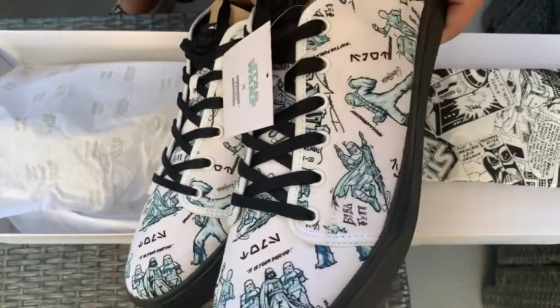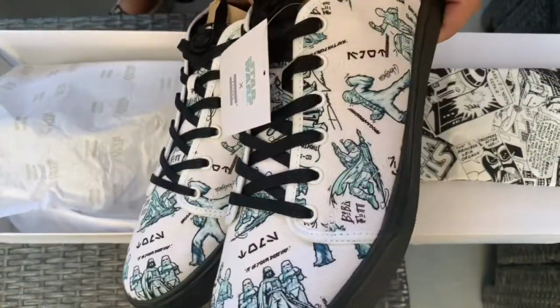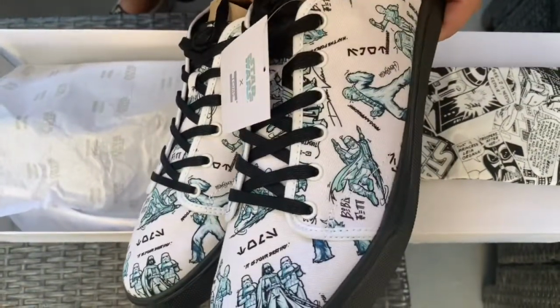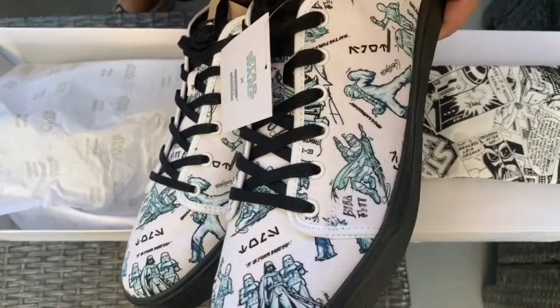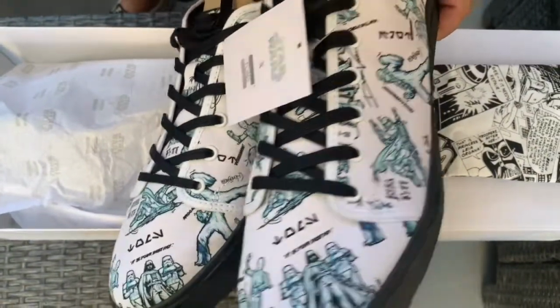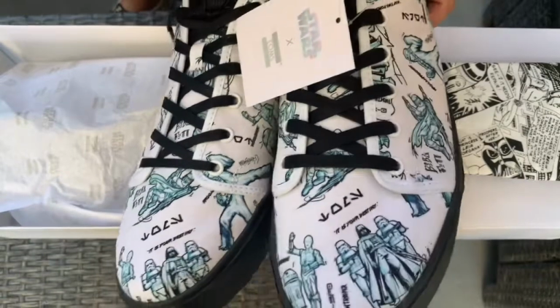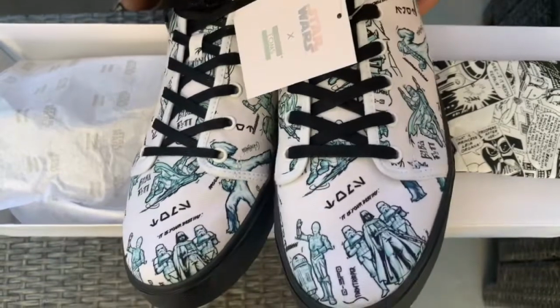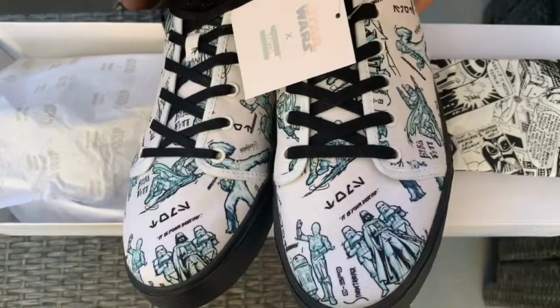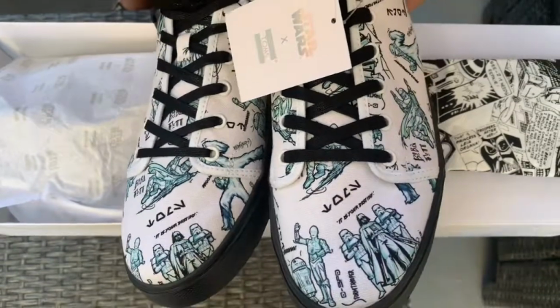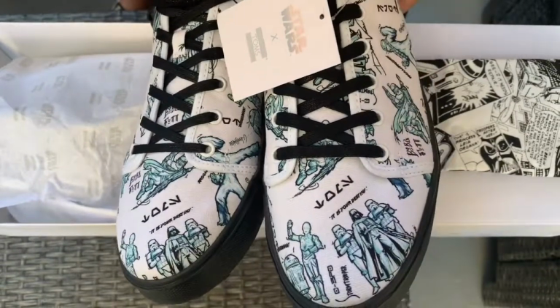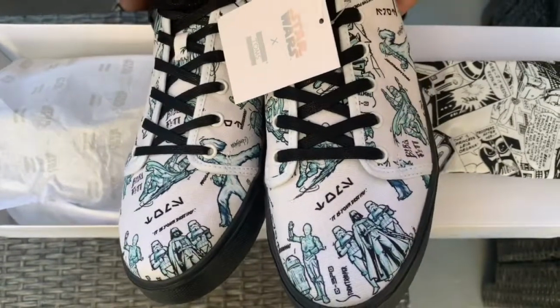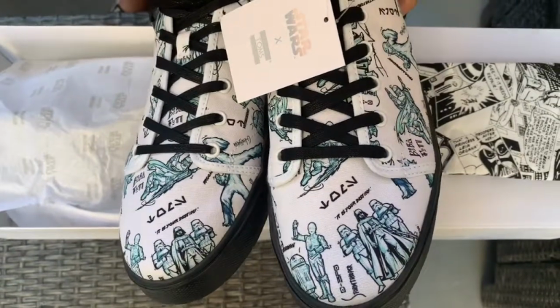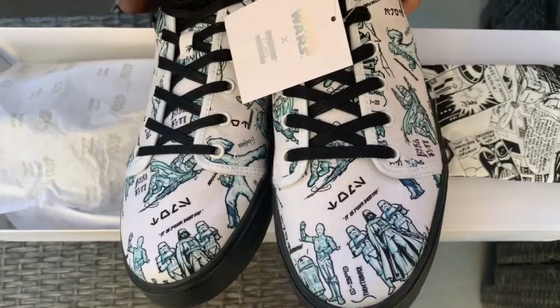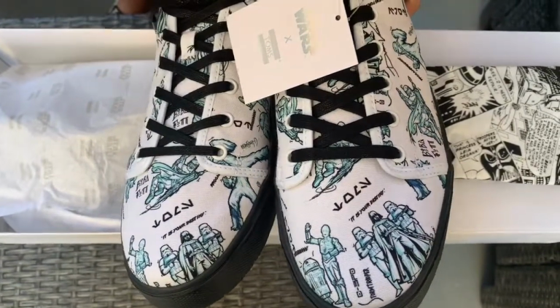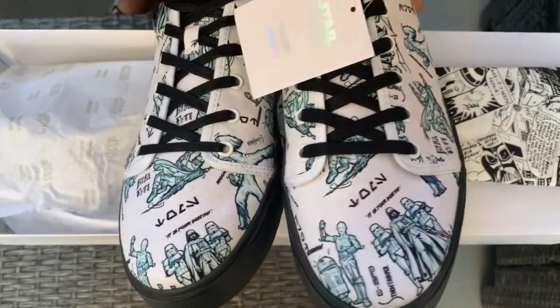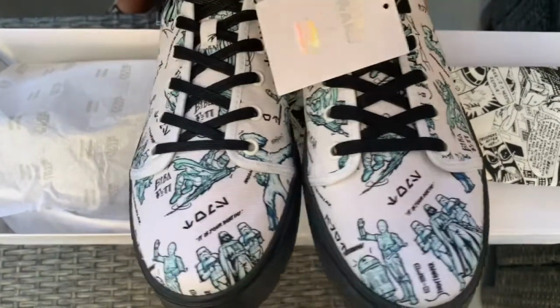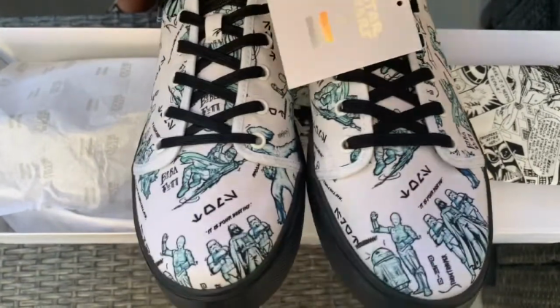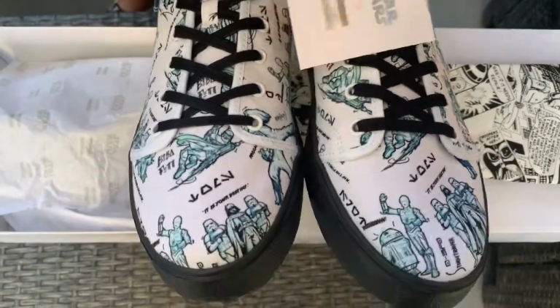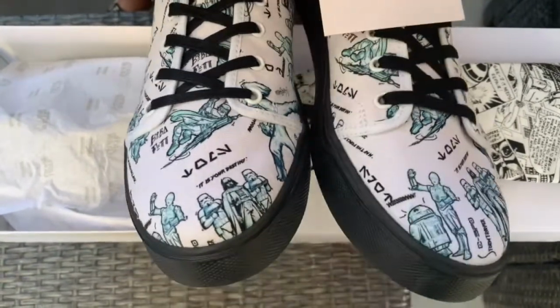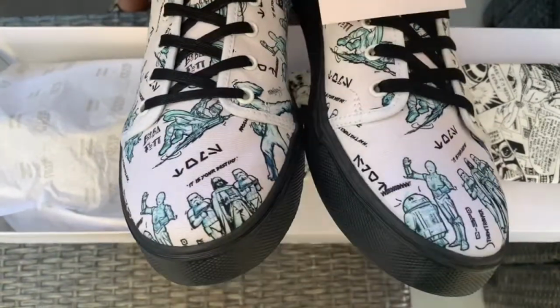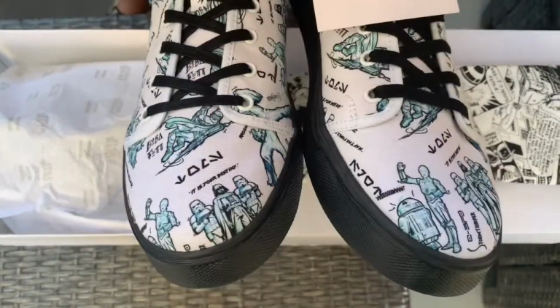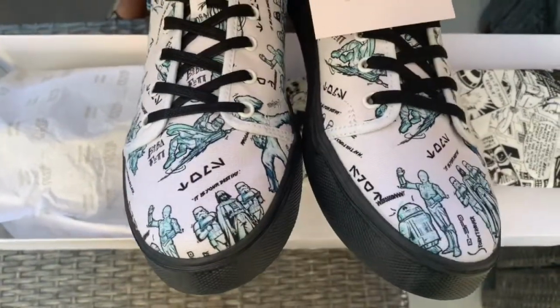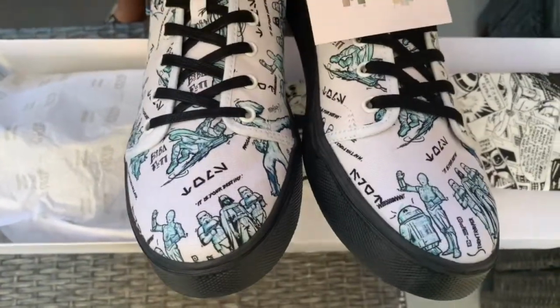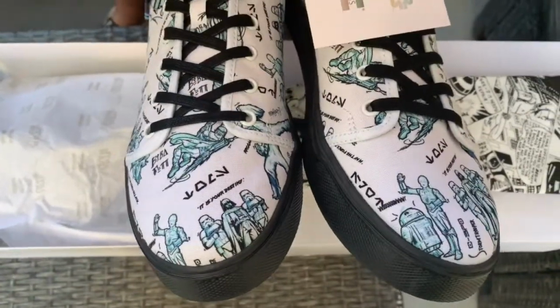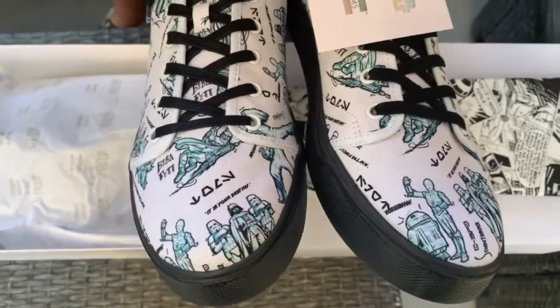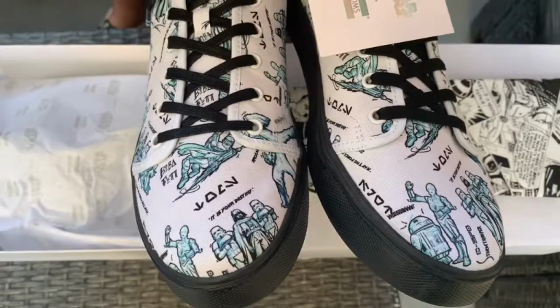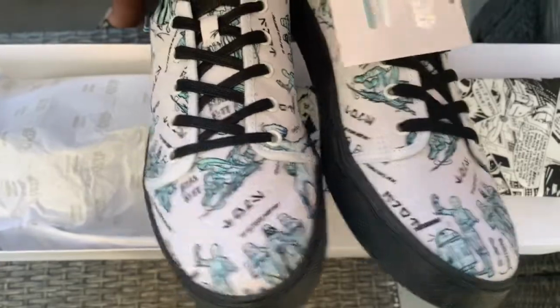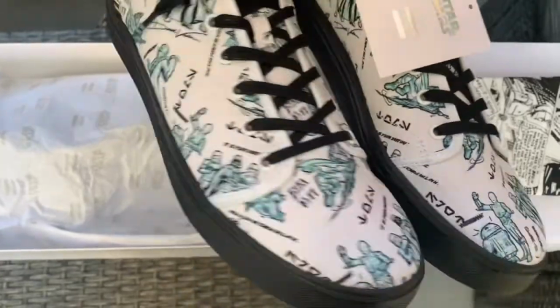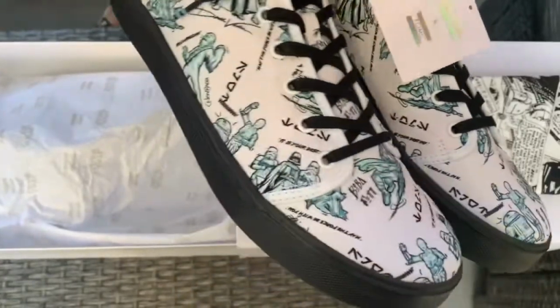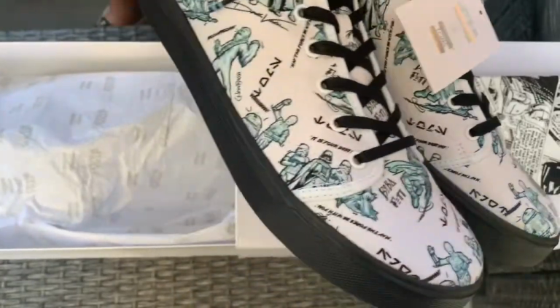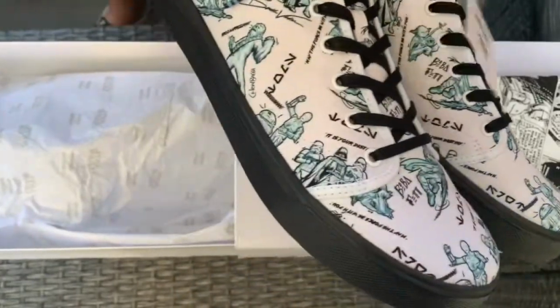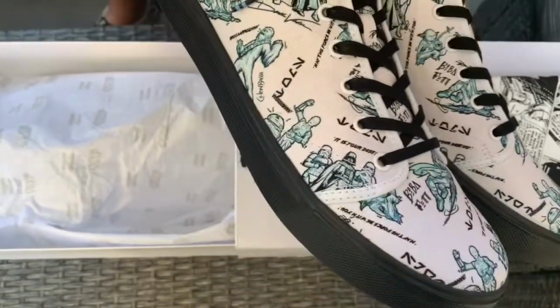You've got your Chewie on there, your Boba Fett, the Empire with Vader and some of the Stormtroopers, C-3PO and R2 there. Yeah, these ones are incredible.